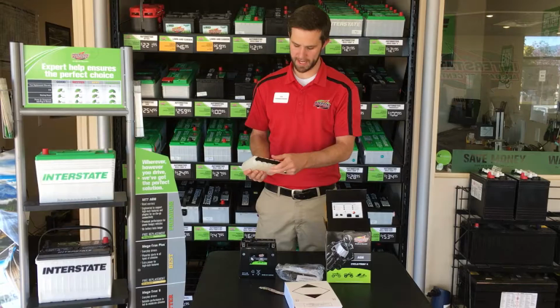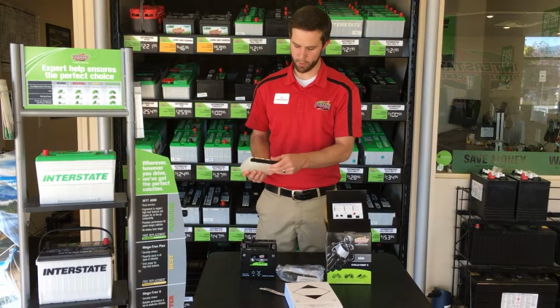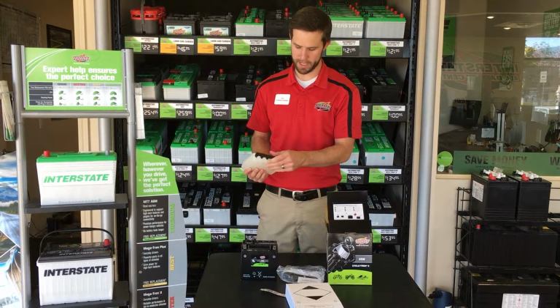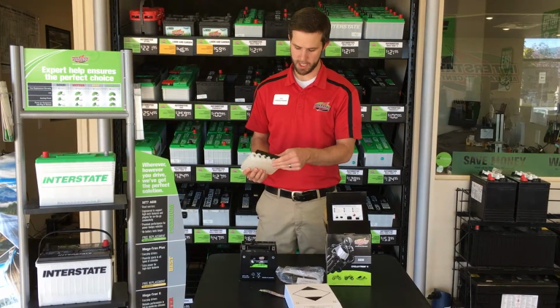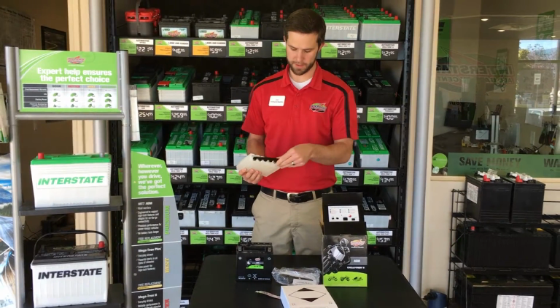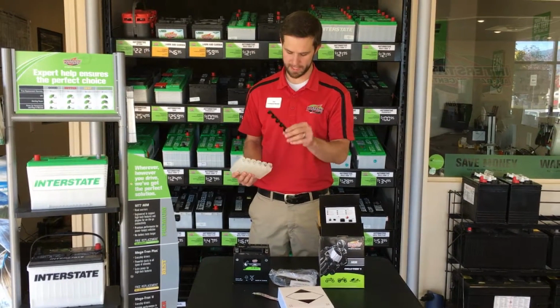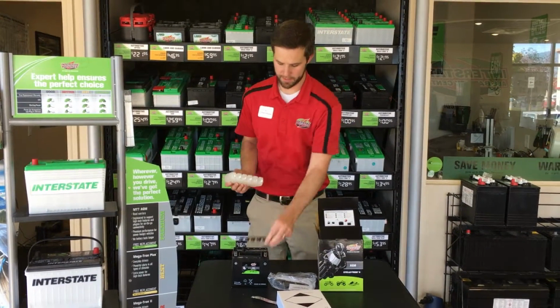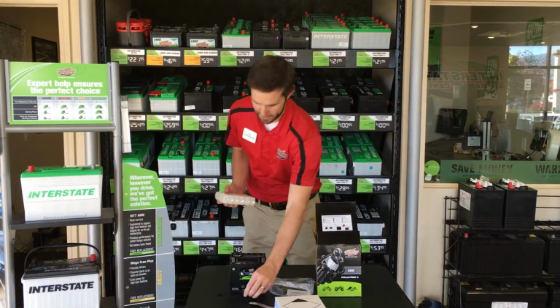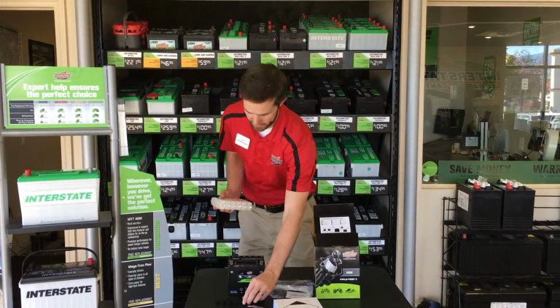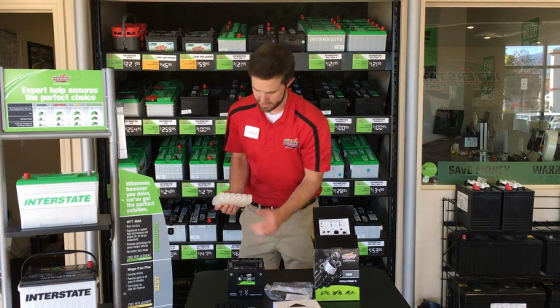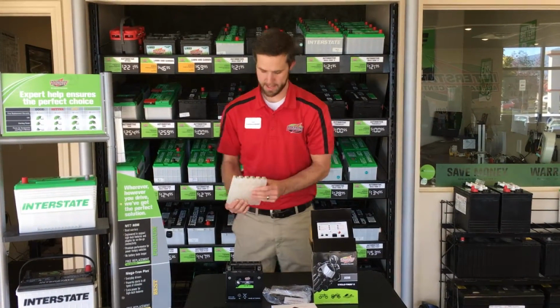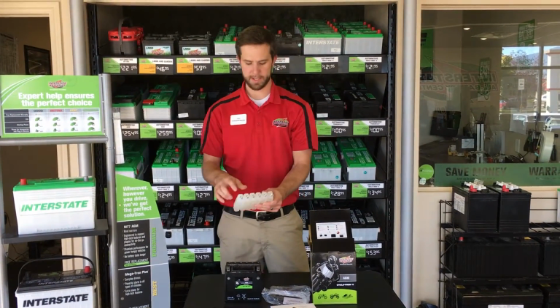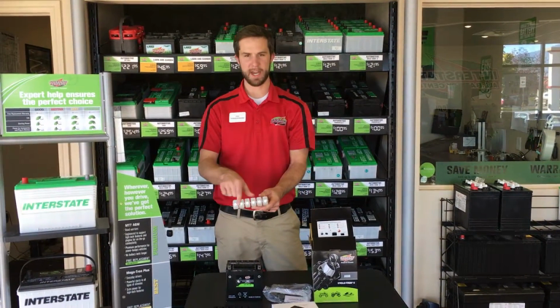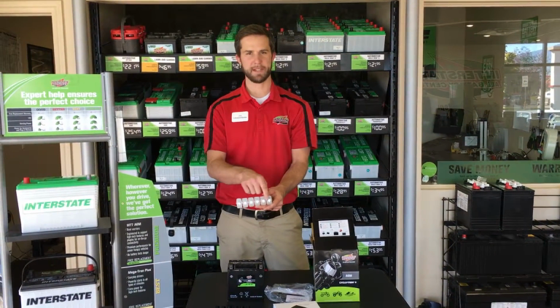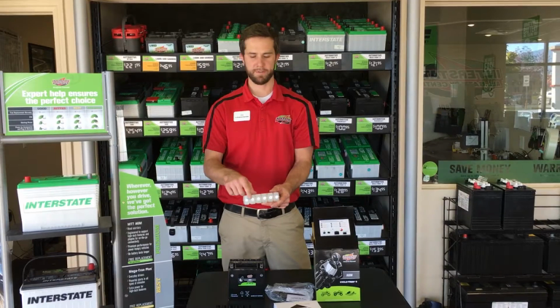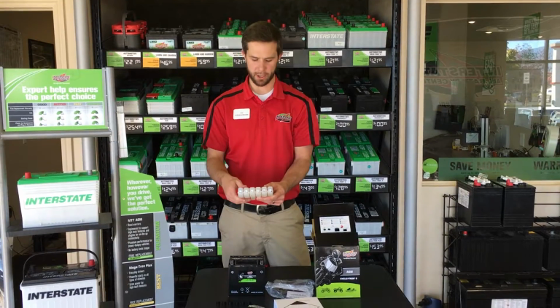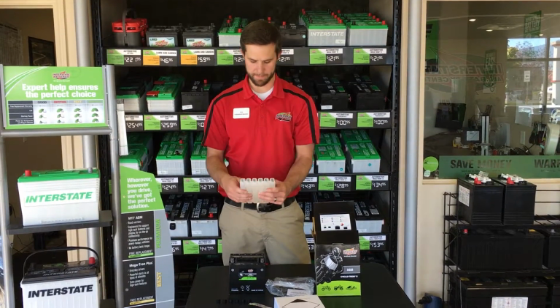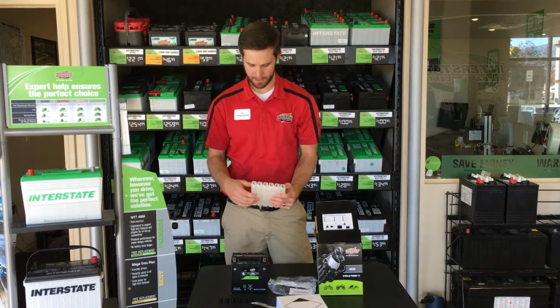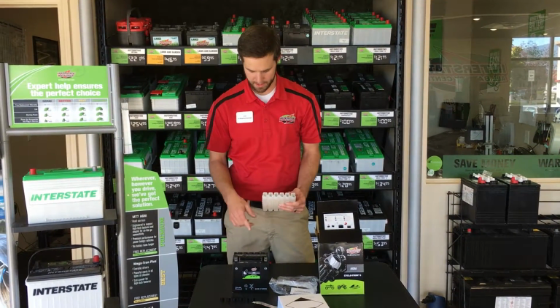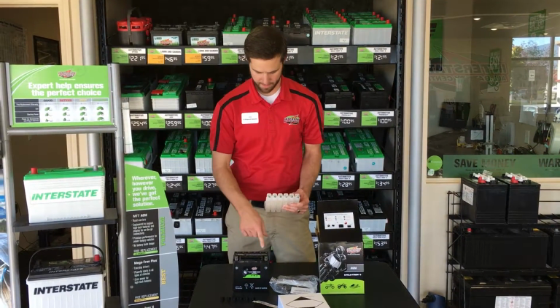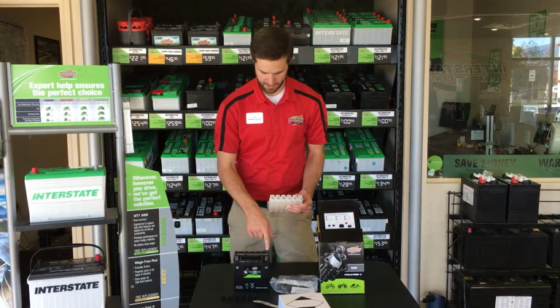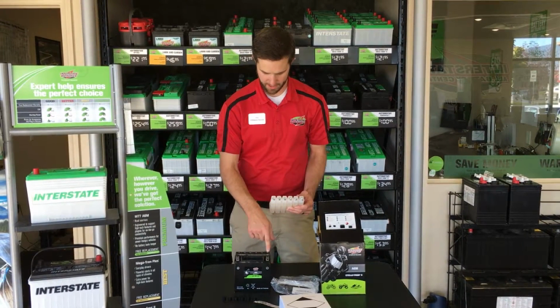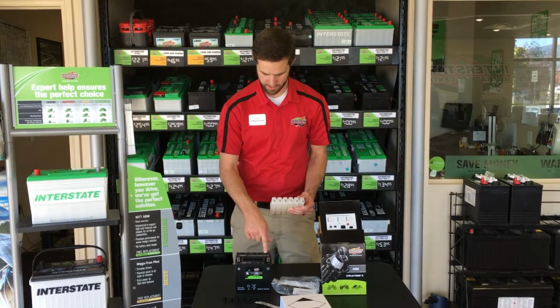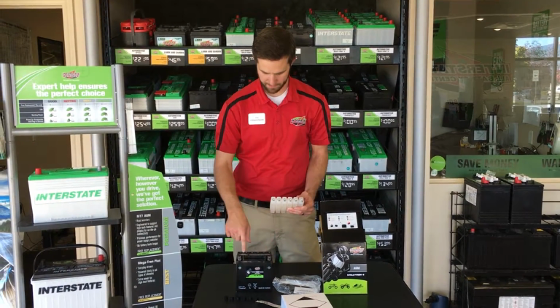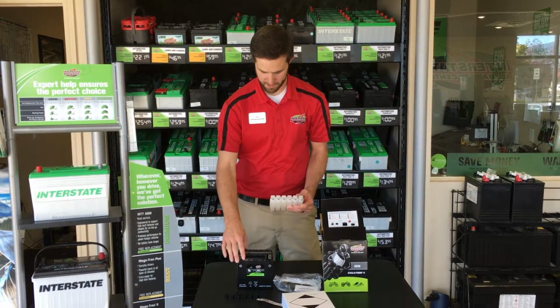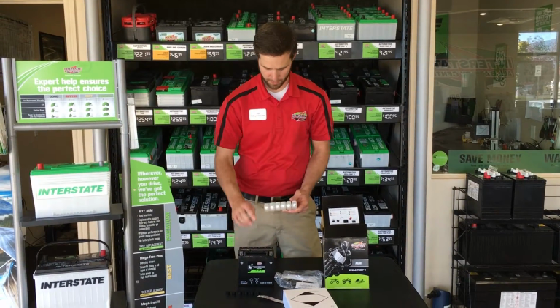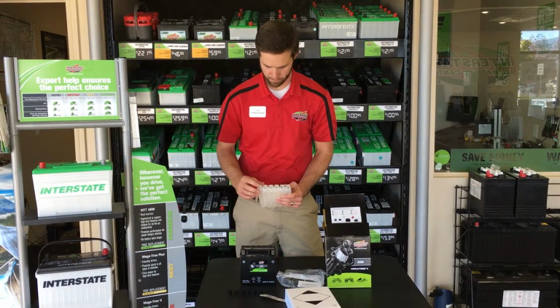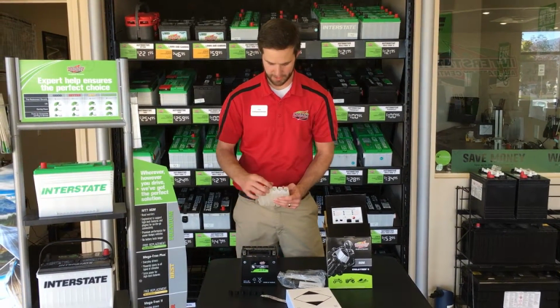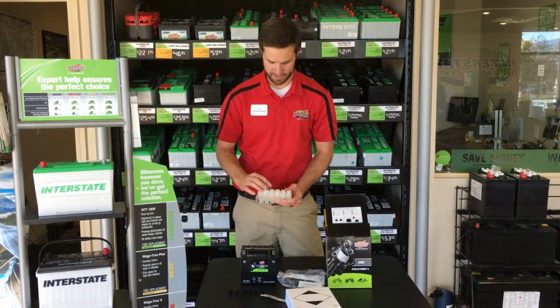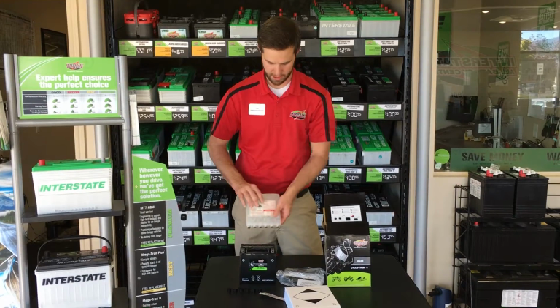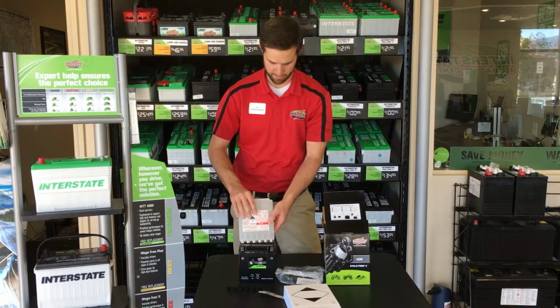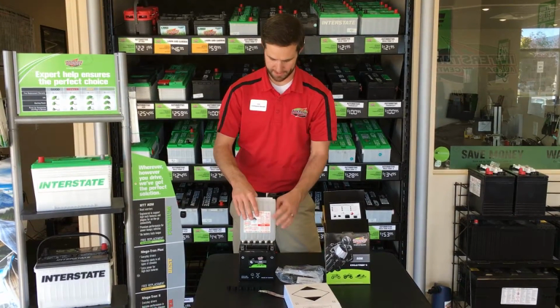This cap will be used again, so don't throw that away. On the top you have this perforated aluminum, and on the top of here is what will break that aluminum seal.